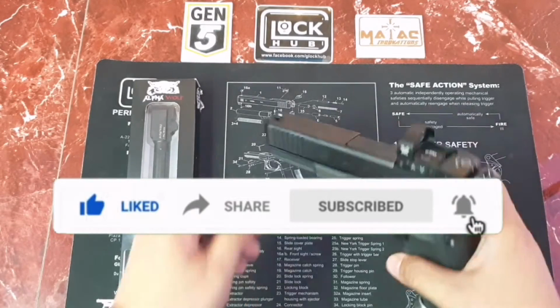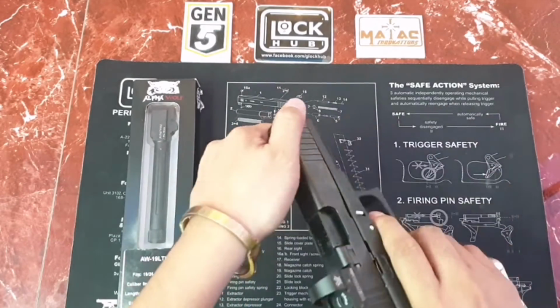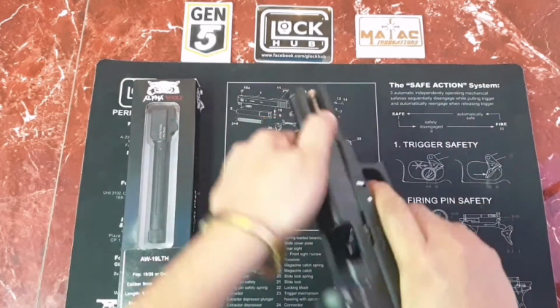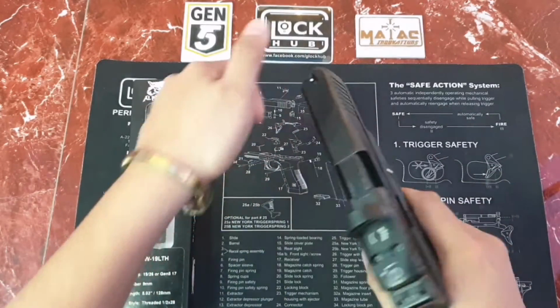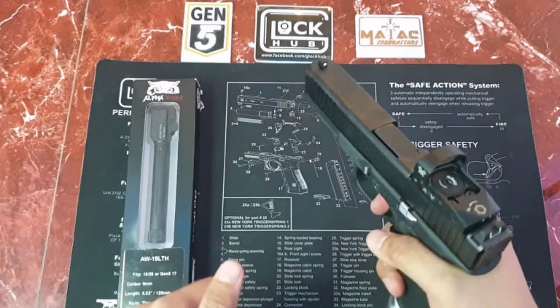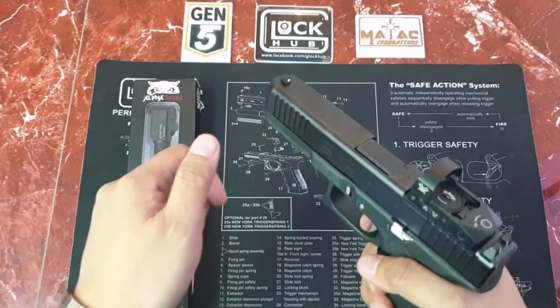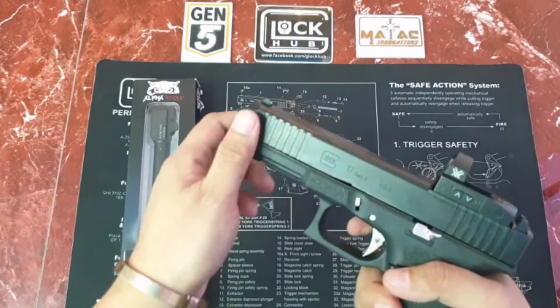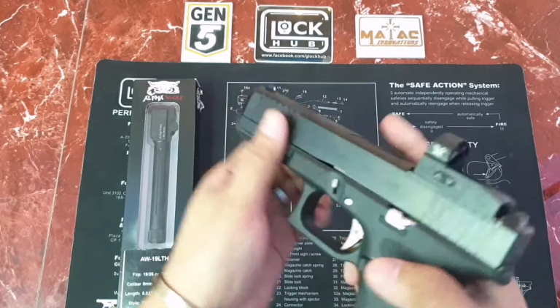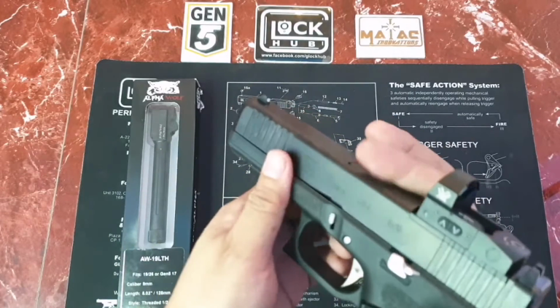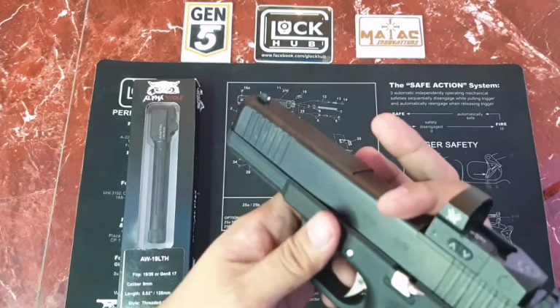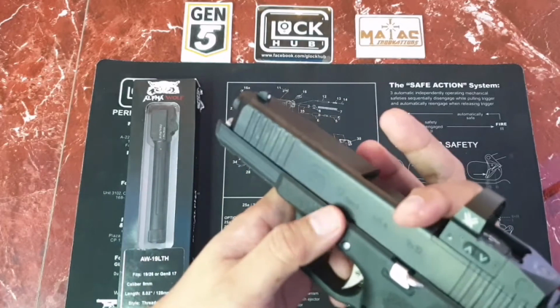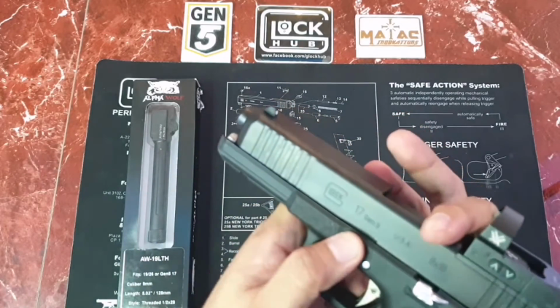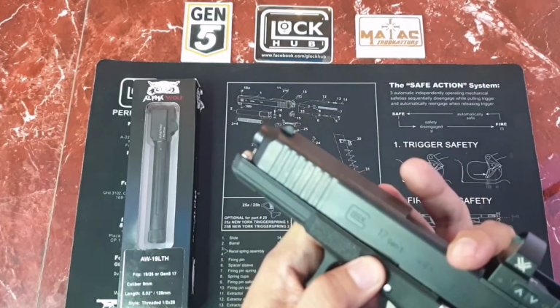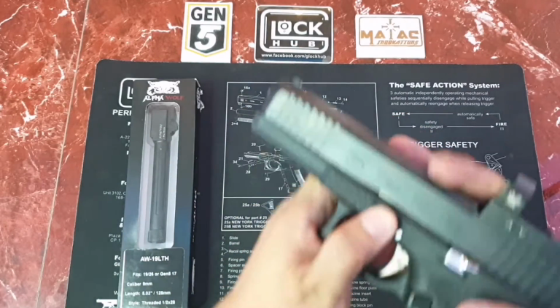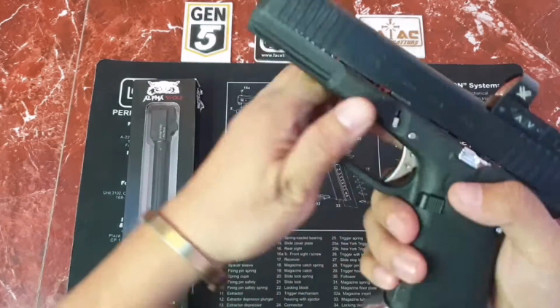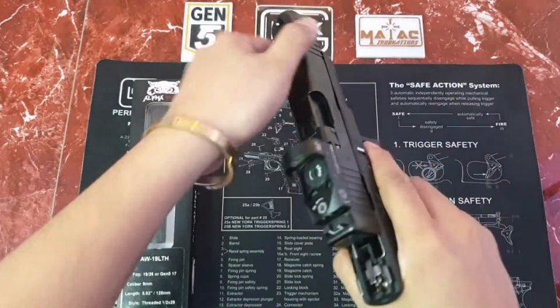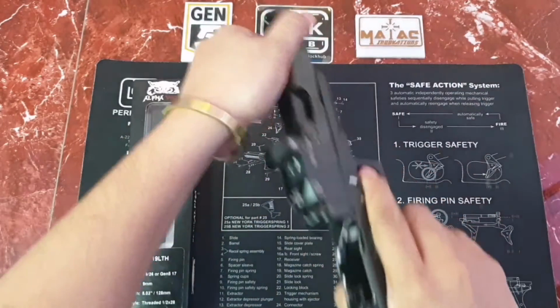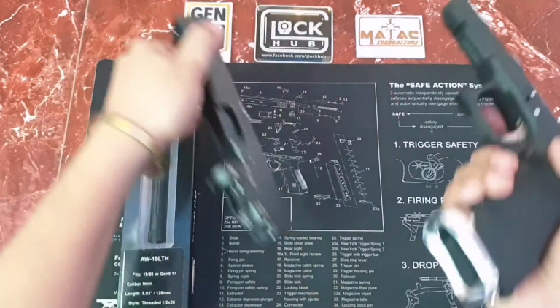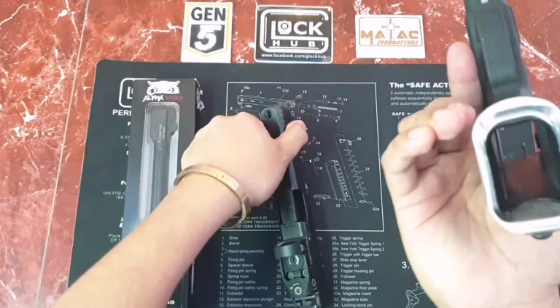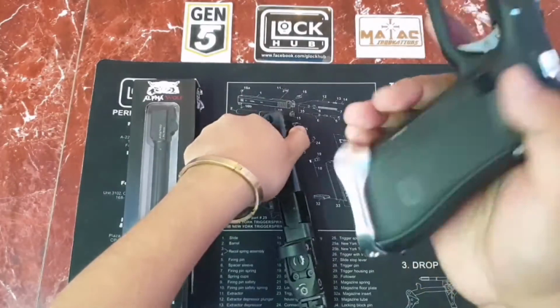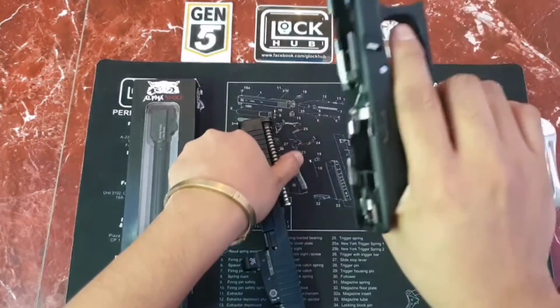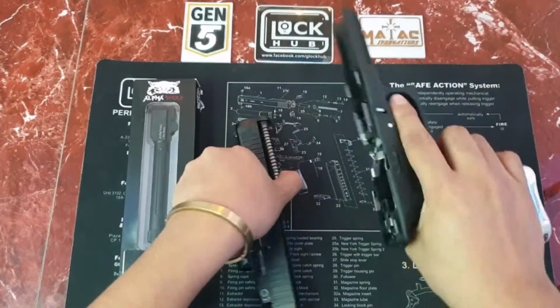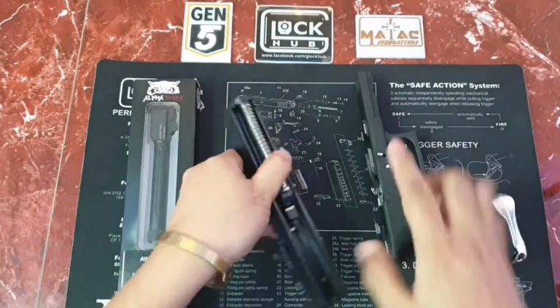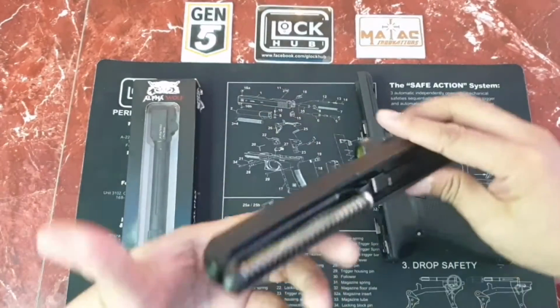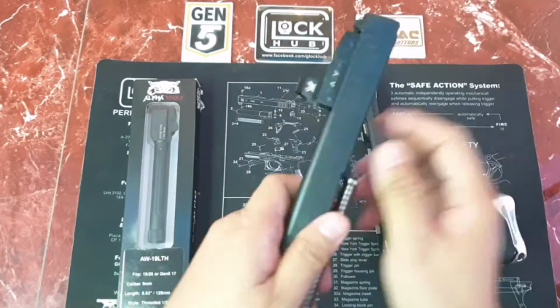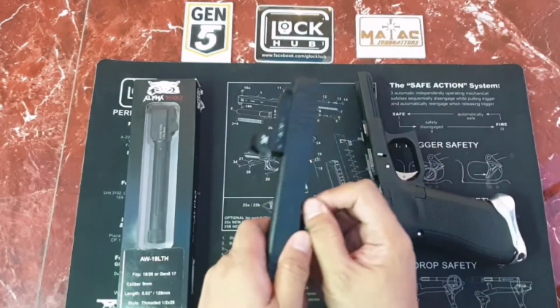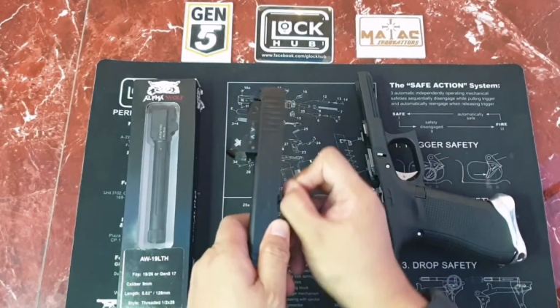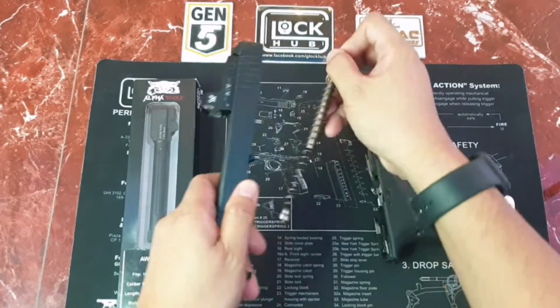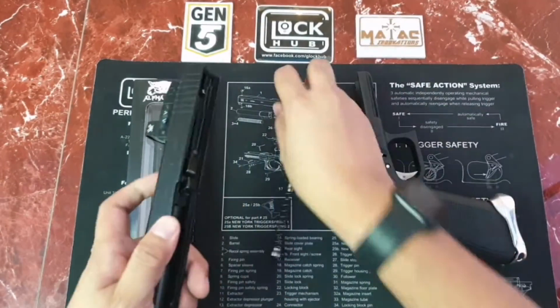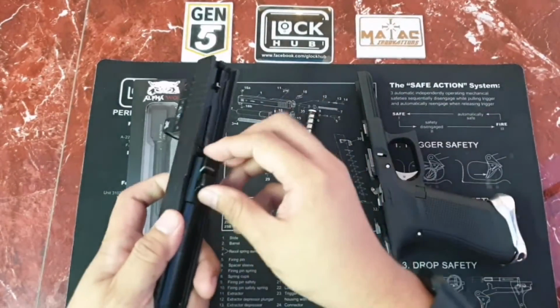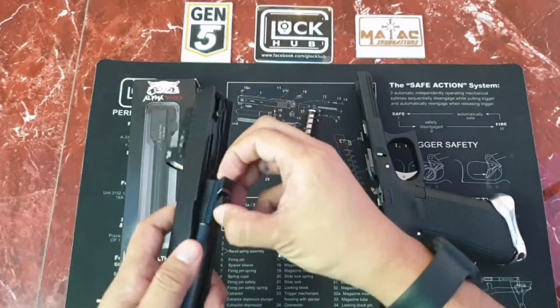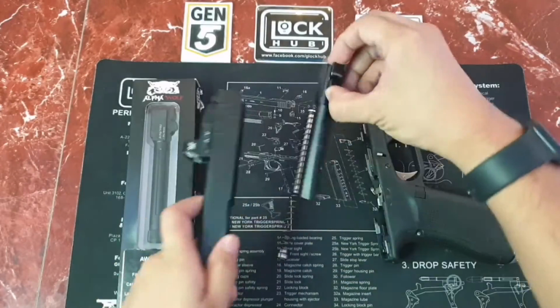So let's try if it will fit on my G17. Unloaded — safe. Let's do this quick, just easy.